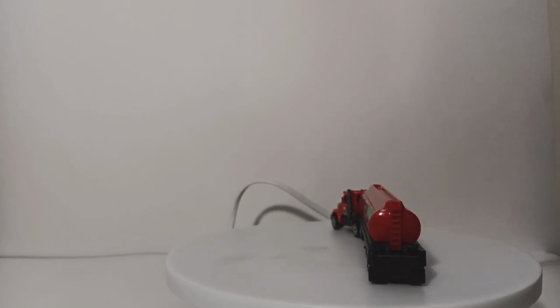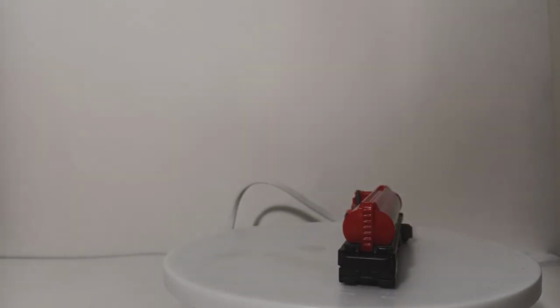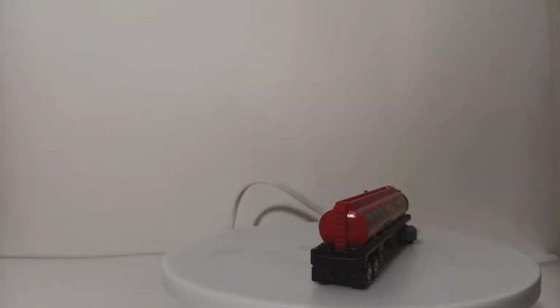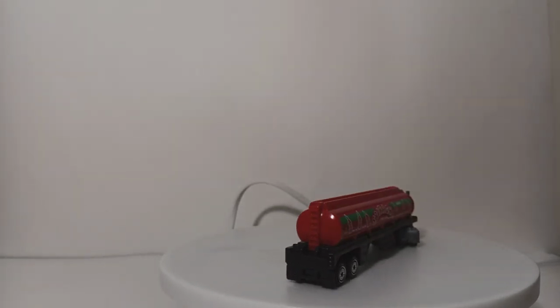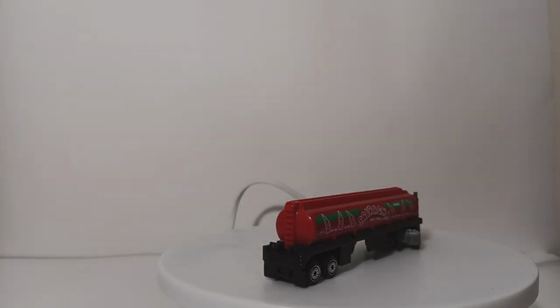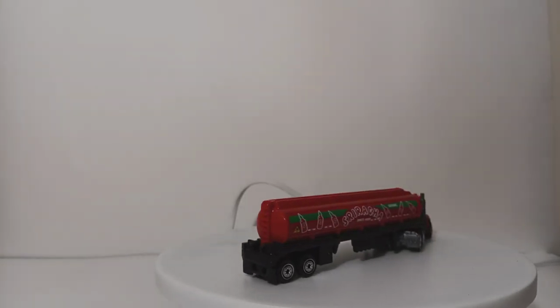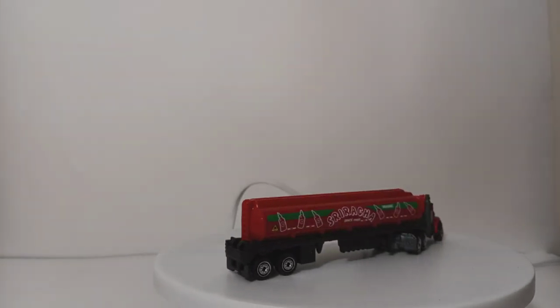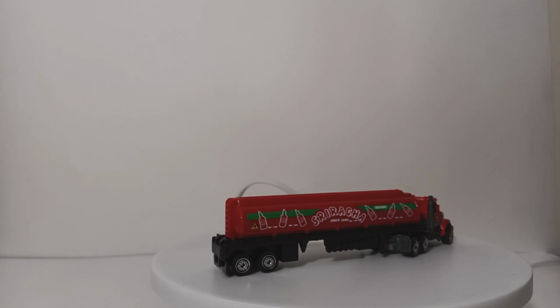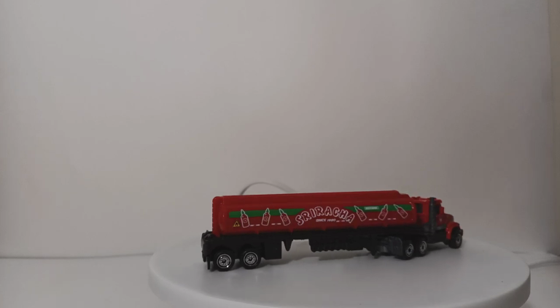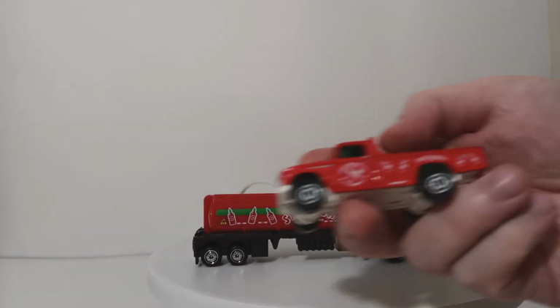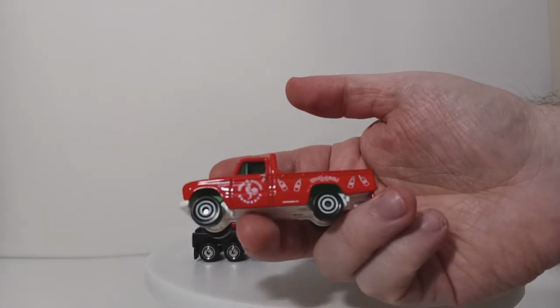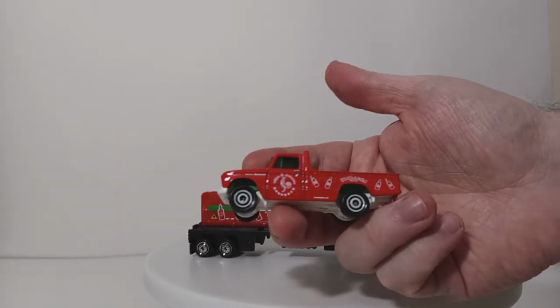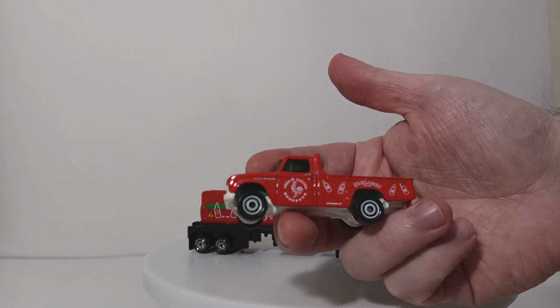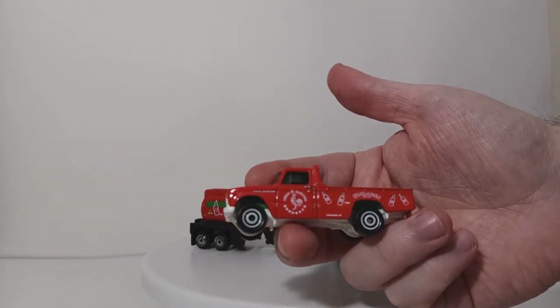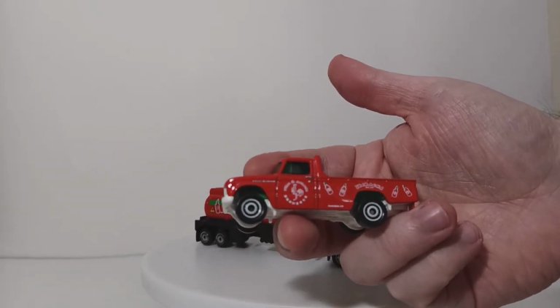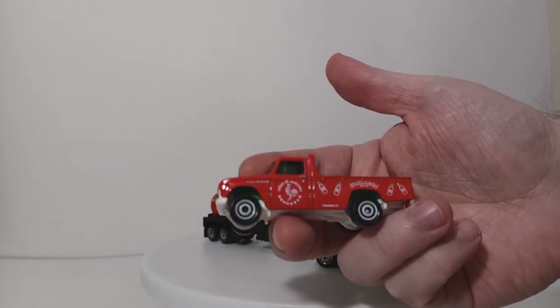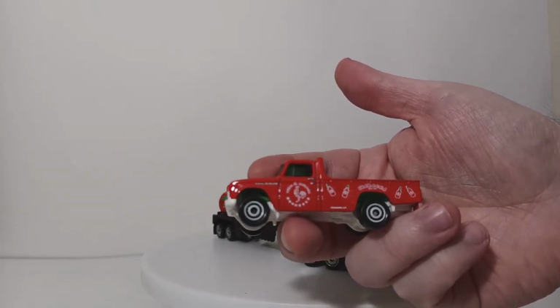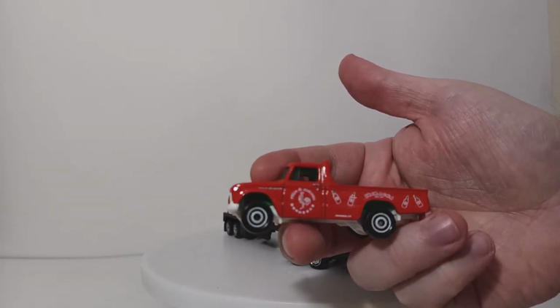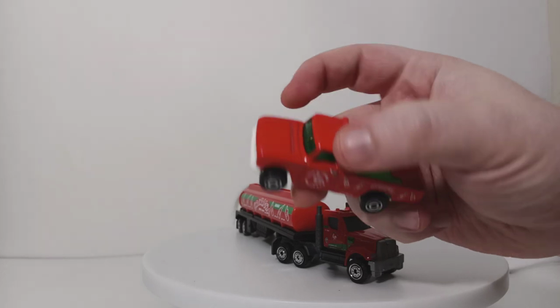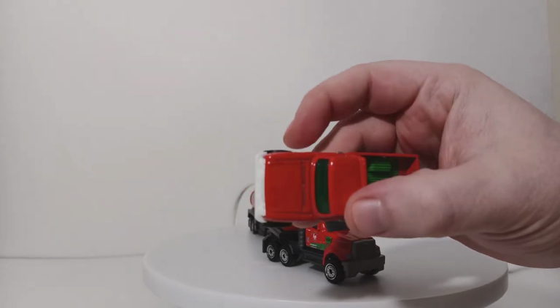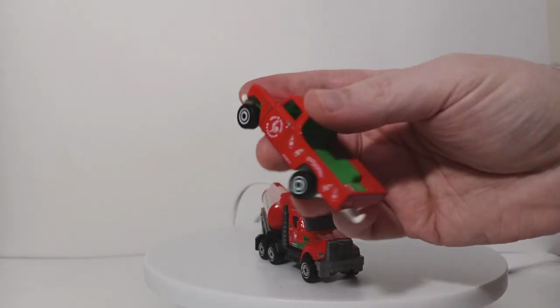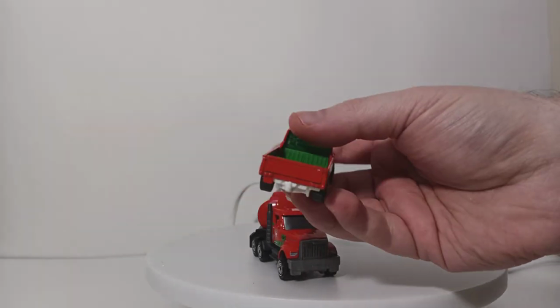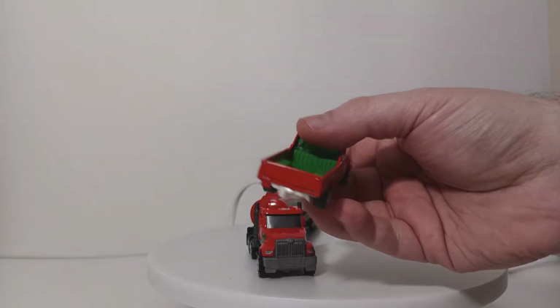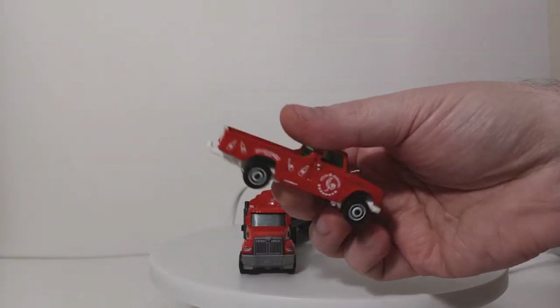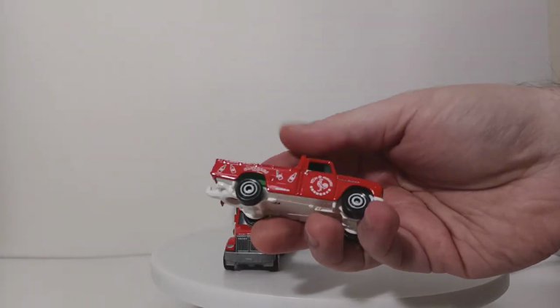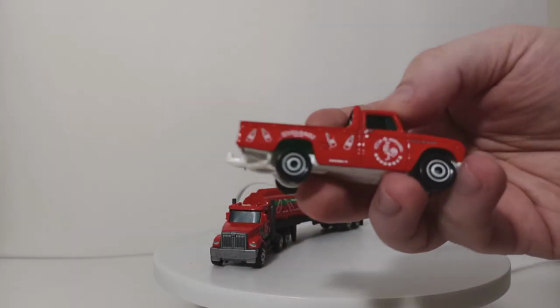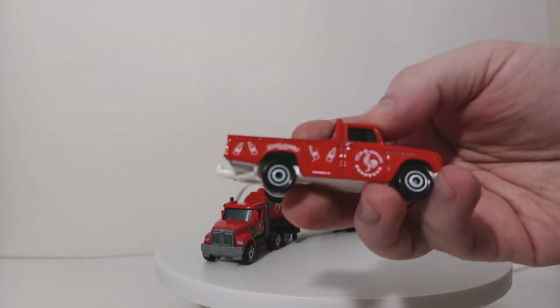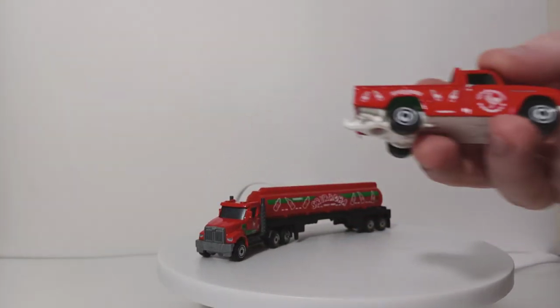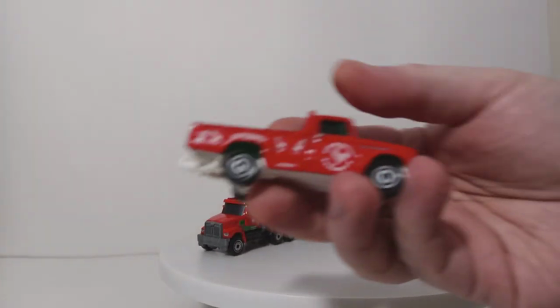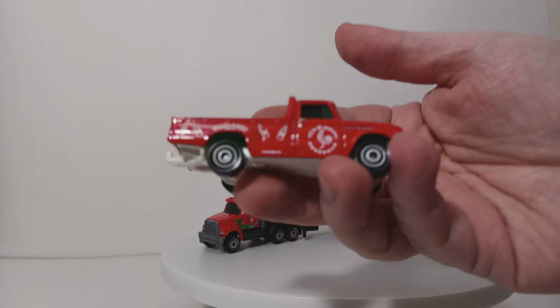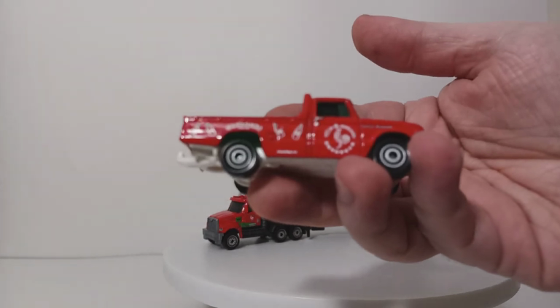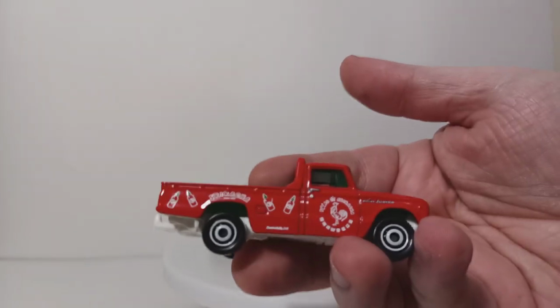What I think is far less interesting is the Nissan Junior, basically because we've seen this before. I even think they did a Nissan Junior in Sriracha livery, if I'm not mistaken, in the basics line. So let's take a closer look at it just to get it done.